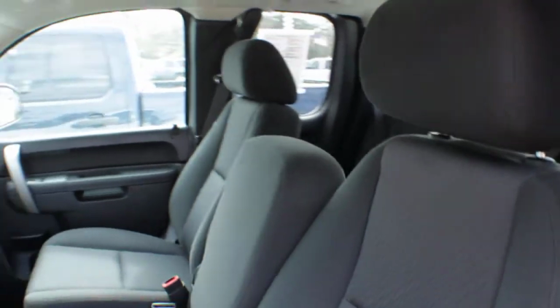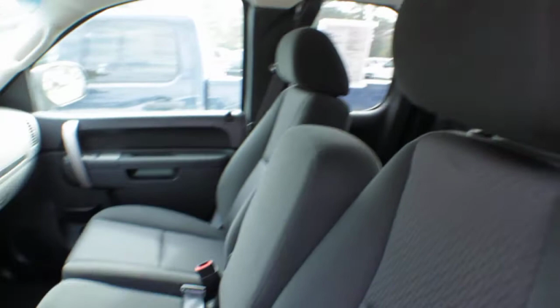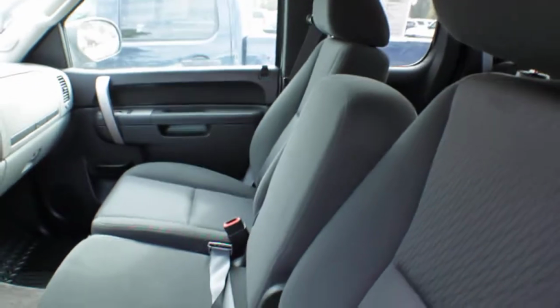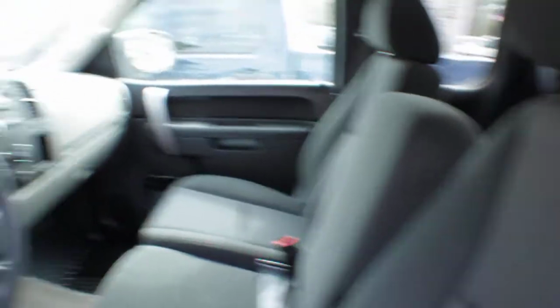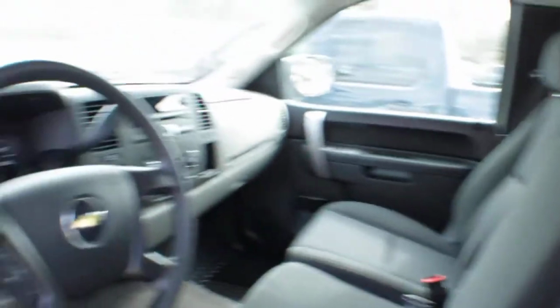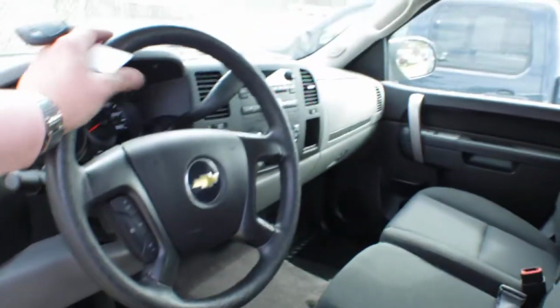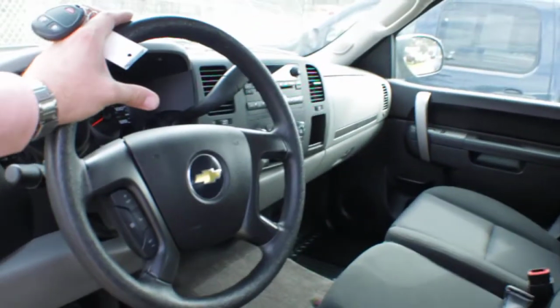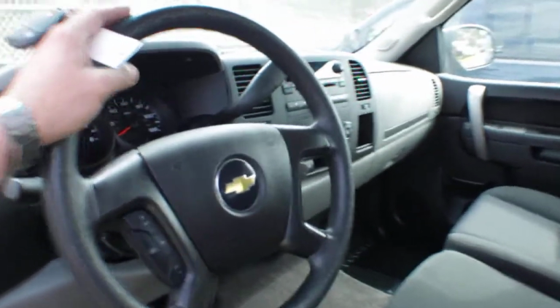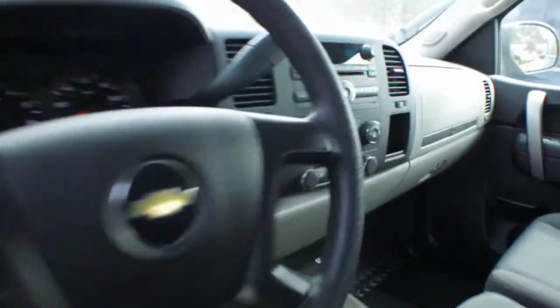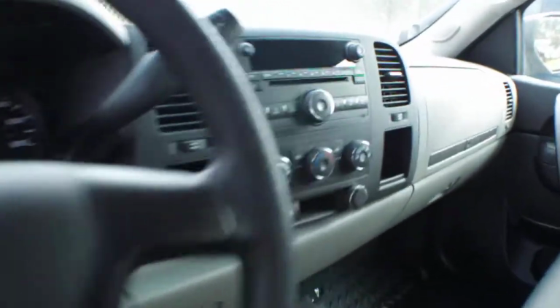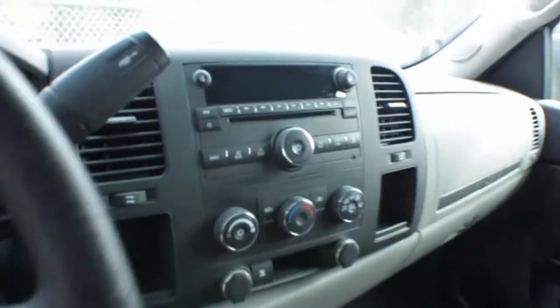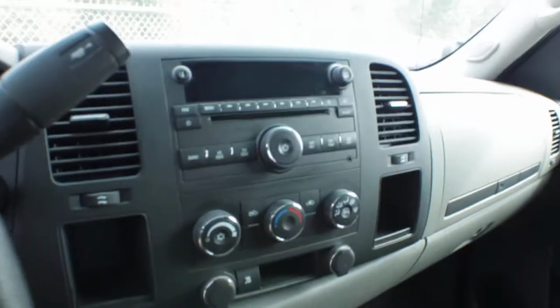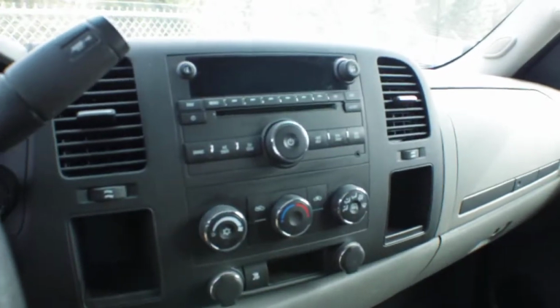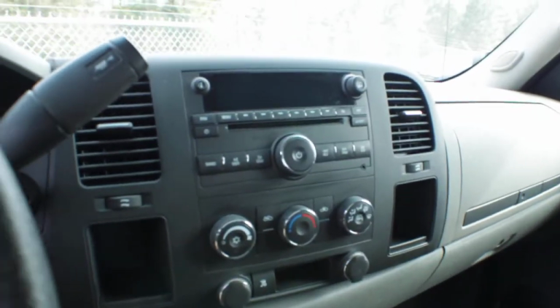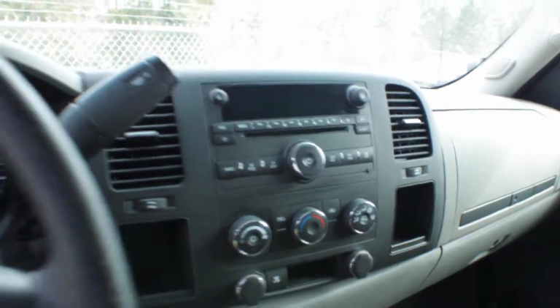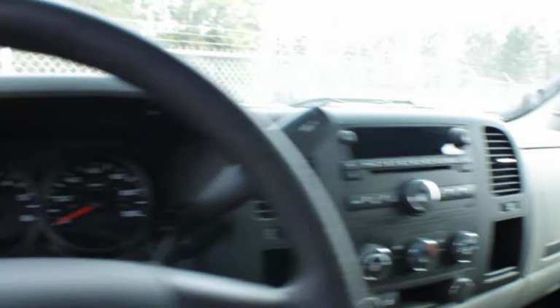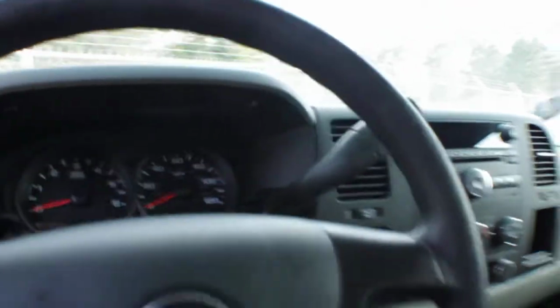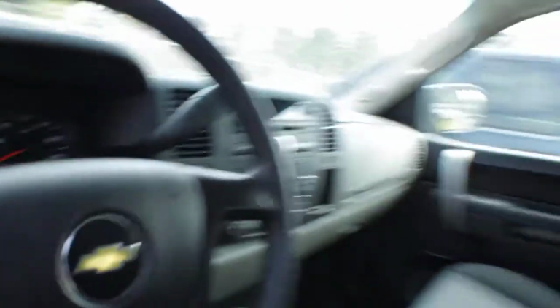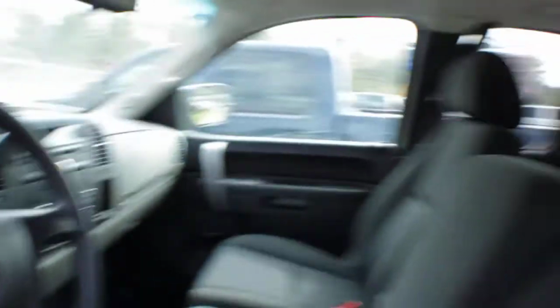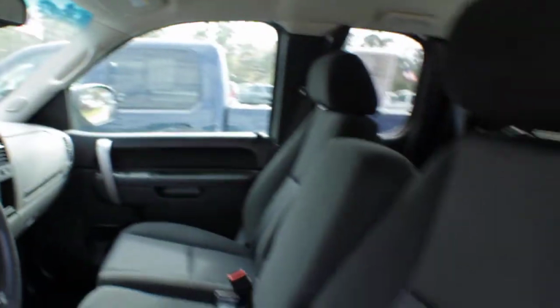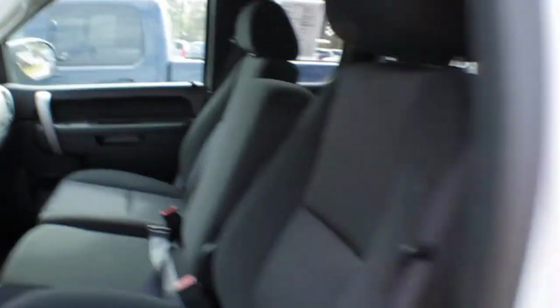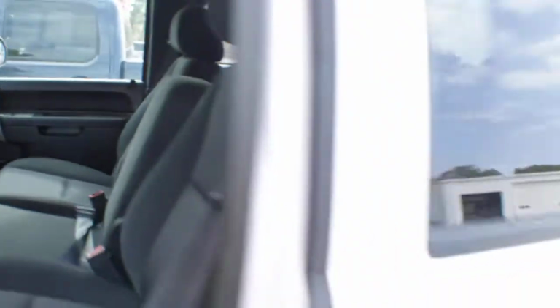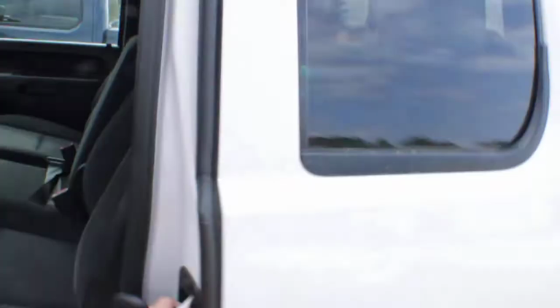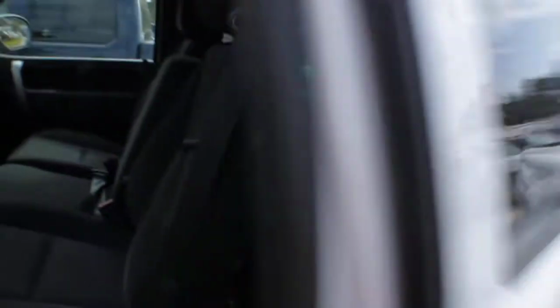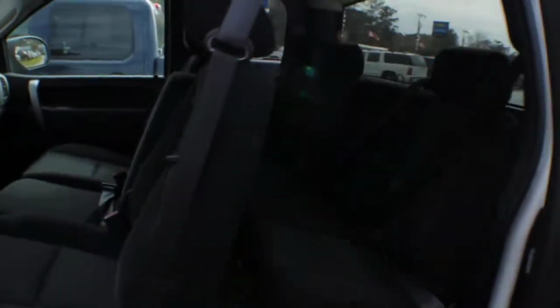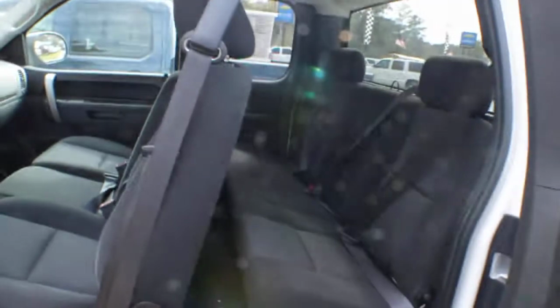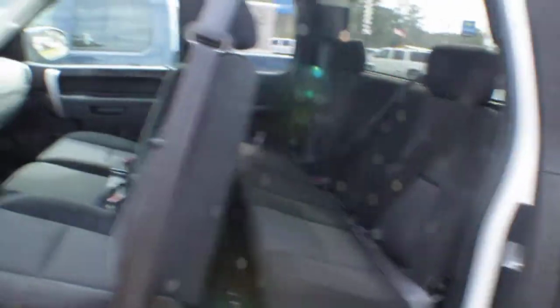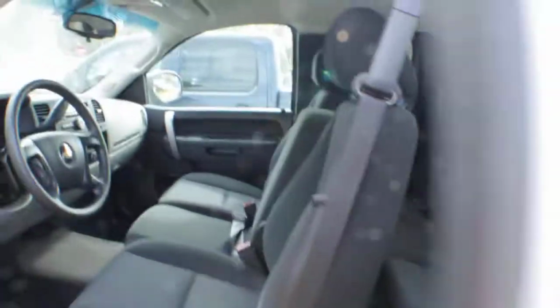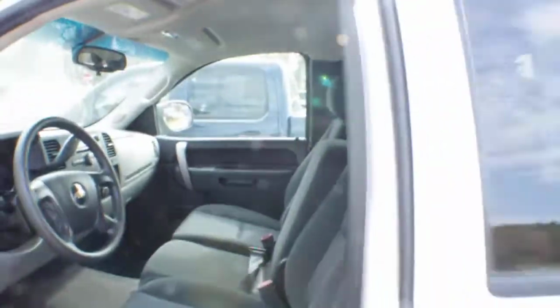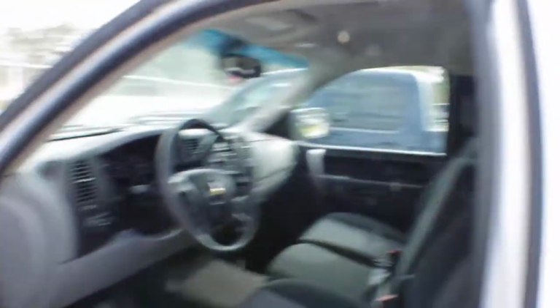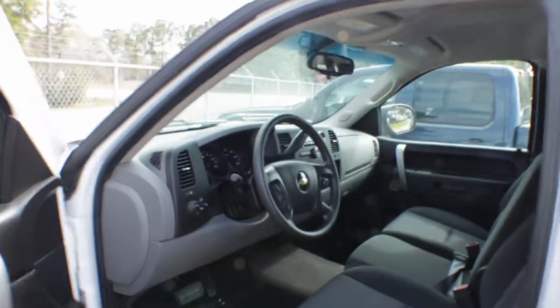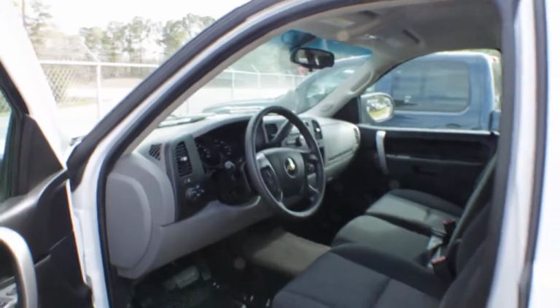Gray cloth interior on the seats, cruise control, CD player, and an auxiliary port right there for you as well. Not bad at all. Again, it's an extended cab, as you can see, so you can get some people in the back.